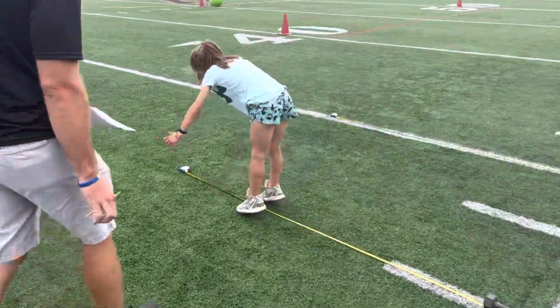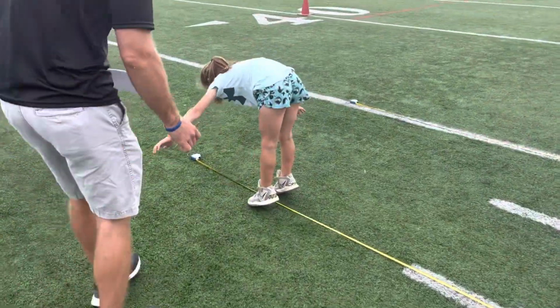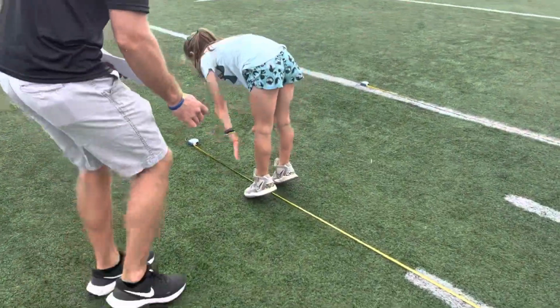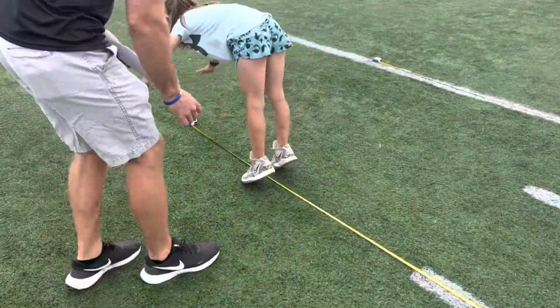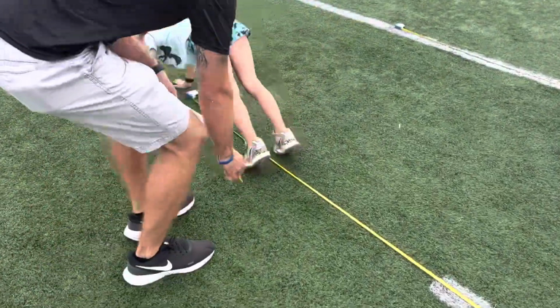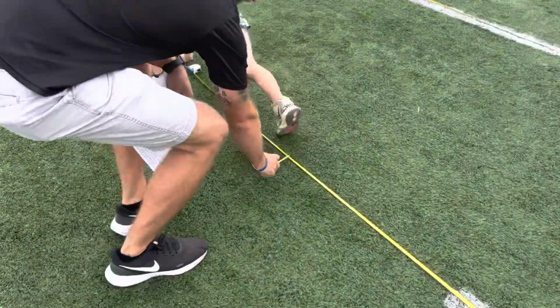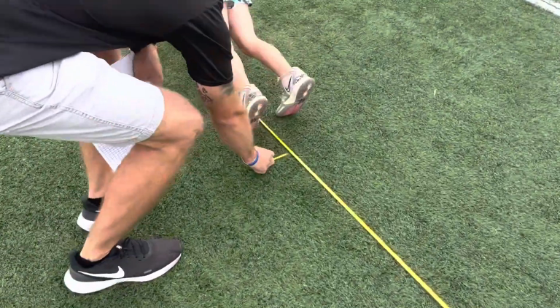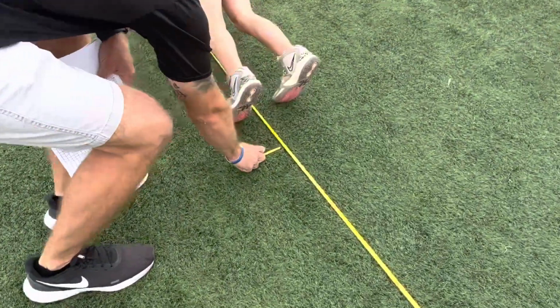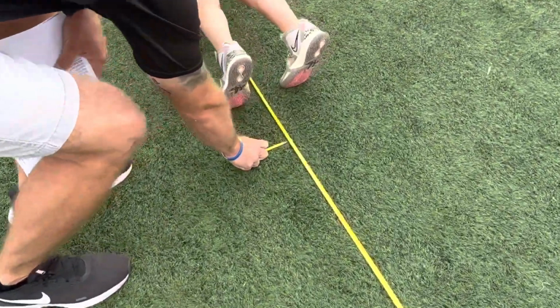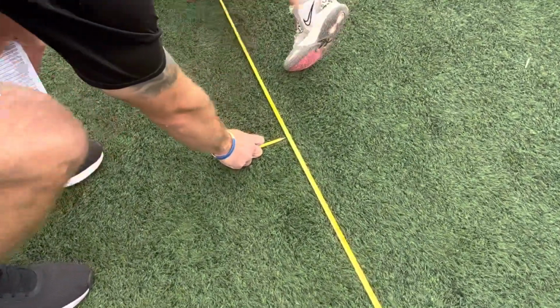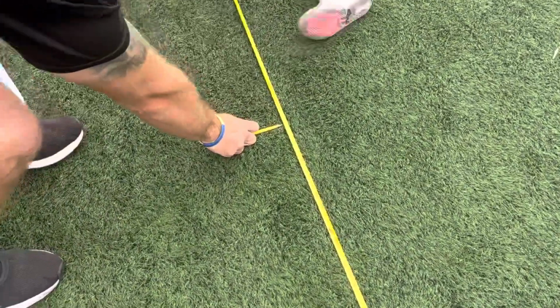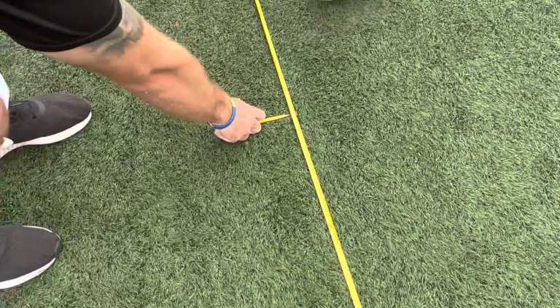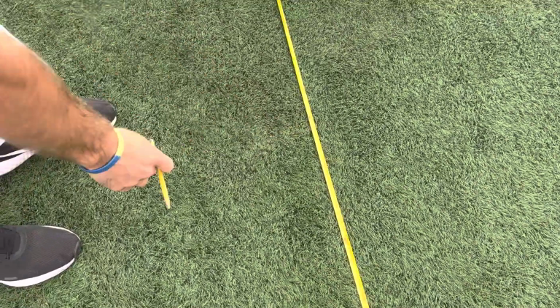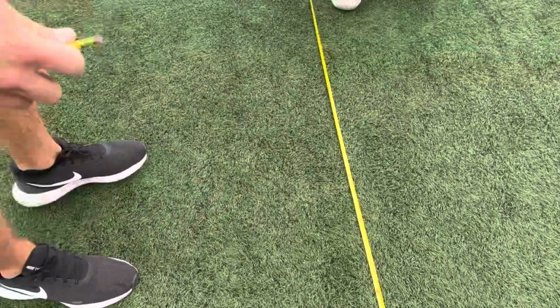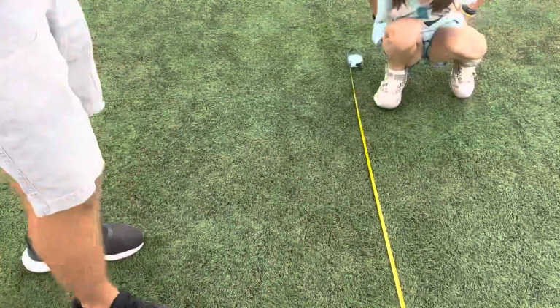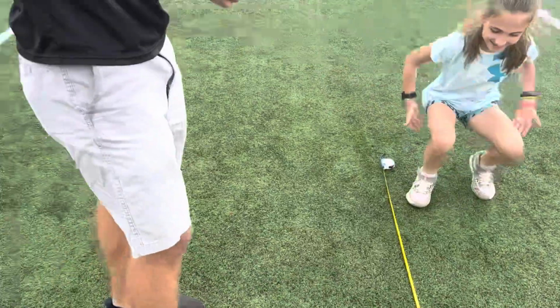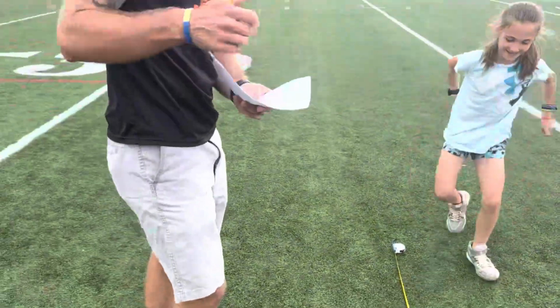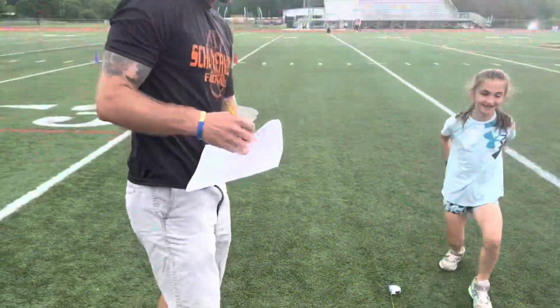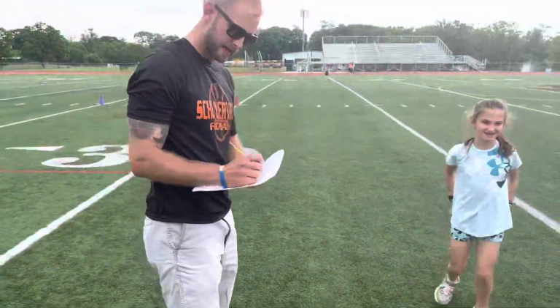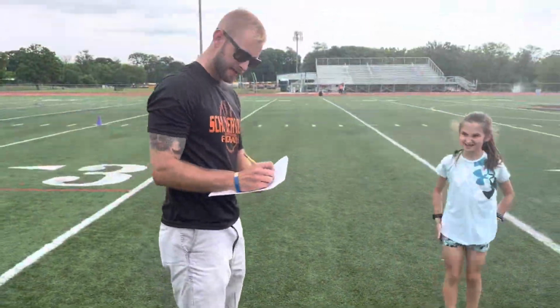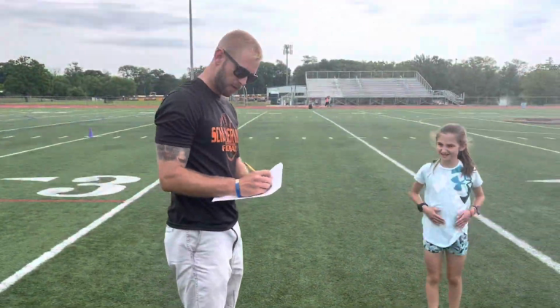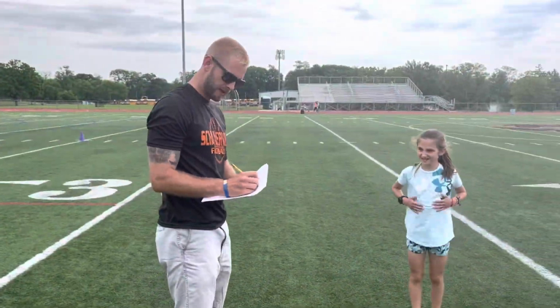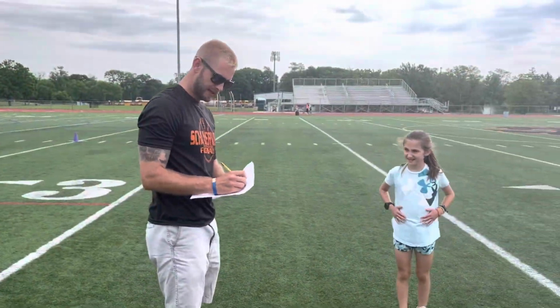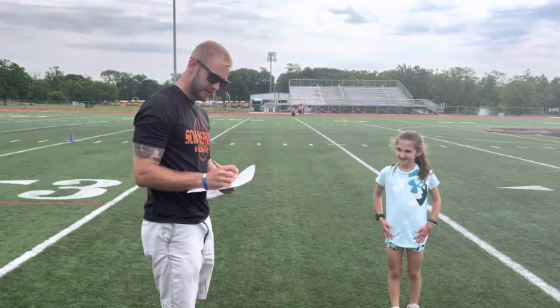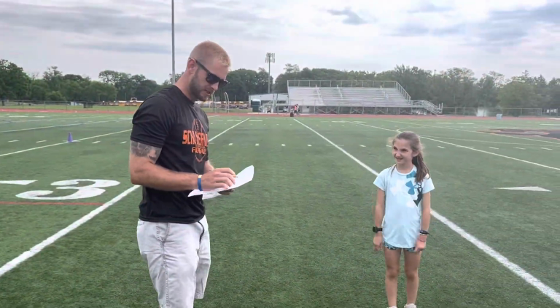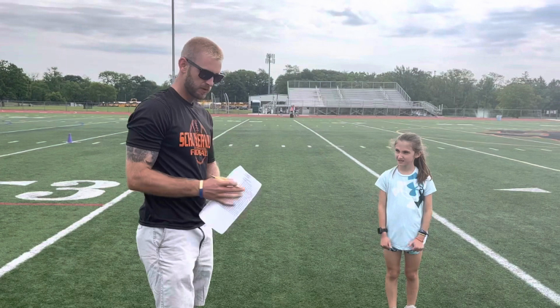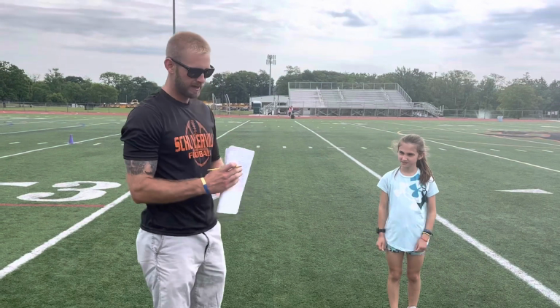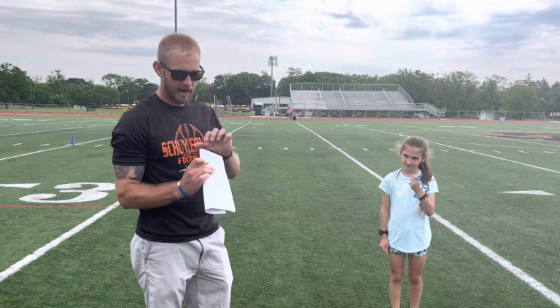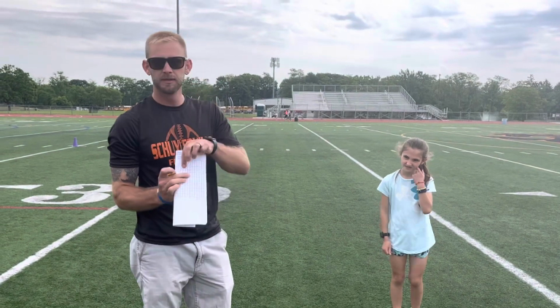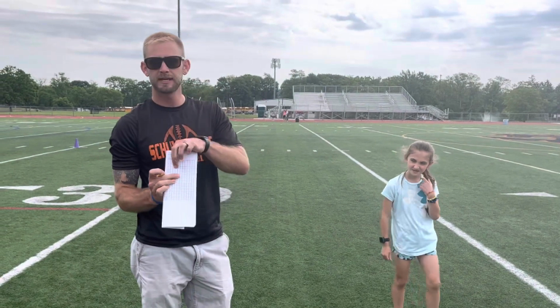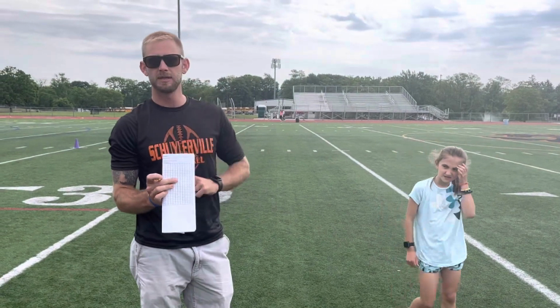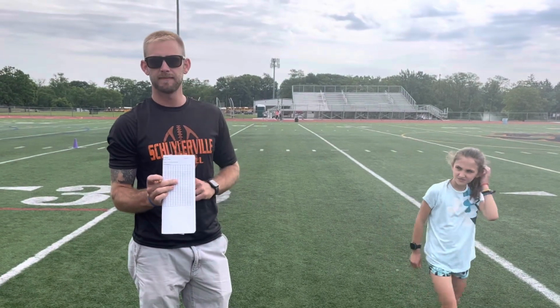Good. So we got right there four feet, 11 inches. I will write four feet, 11 inches right in the column next to Zoe's name.